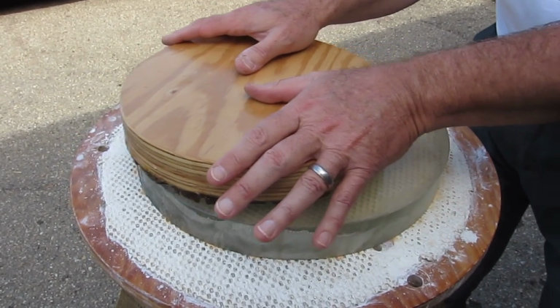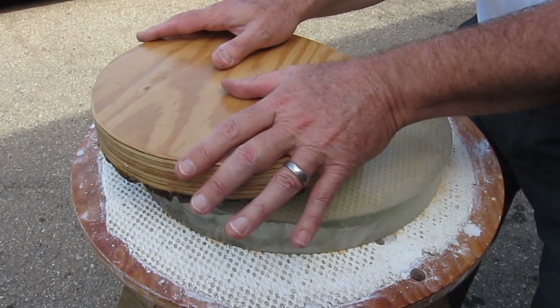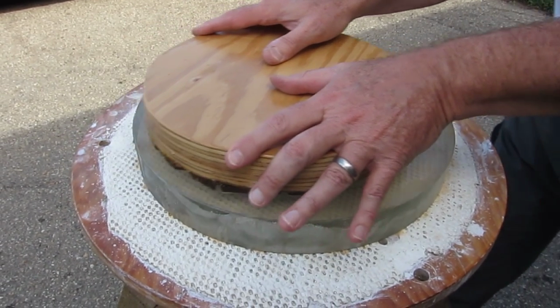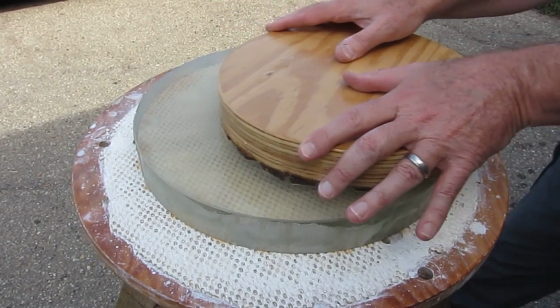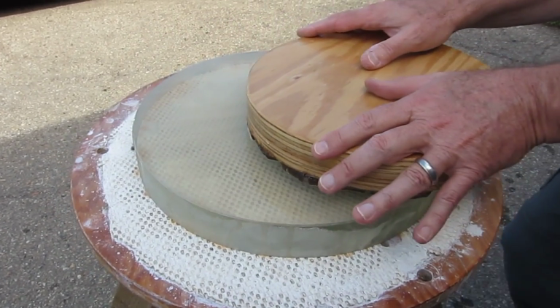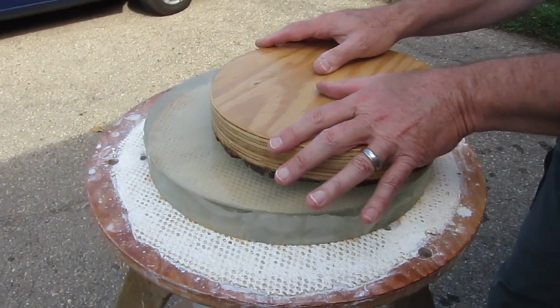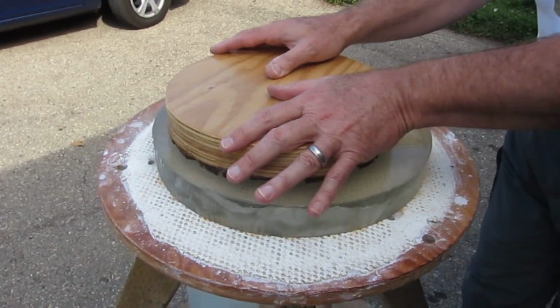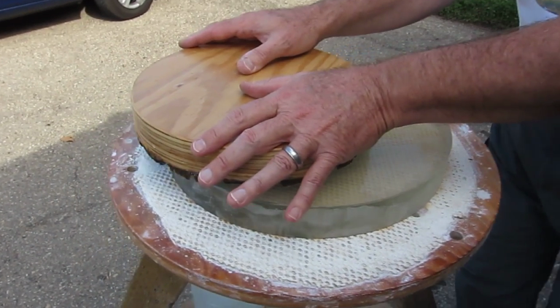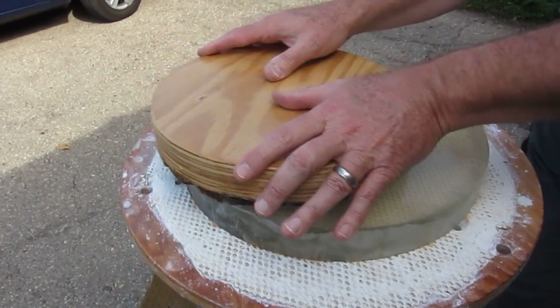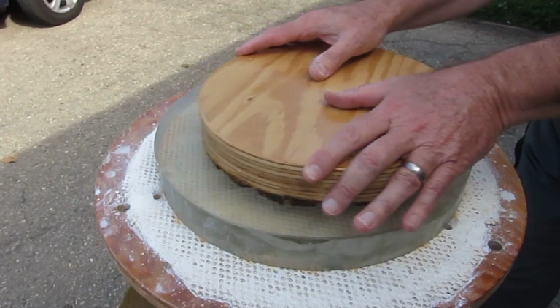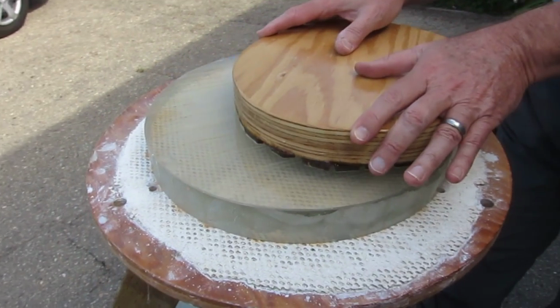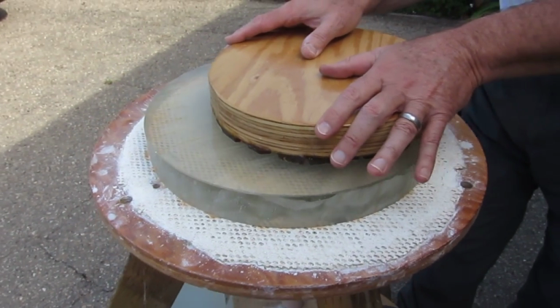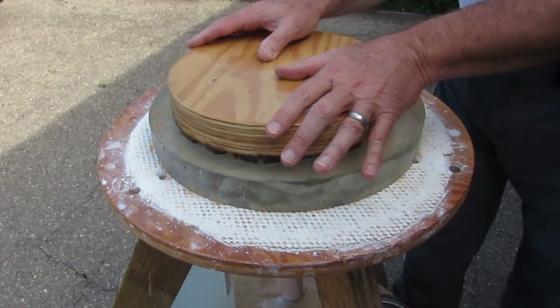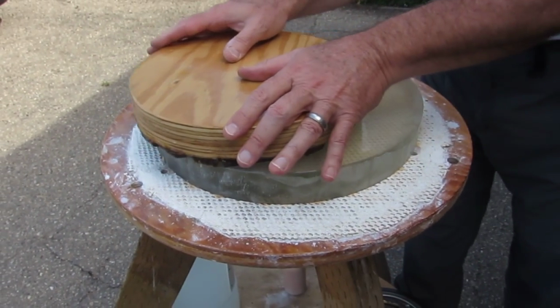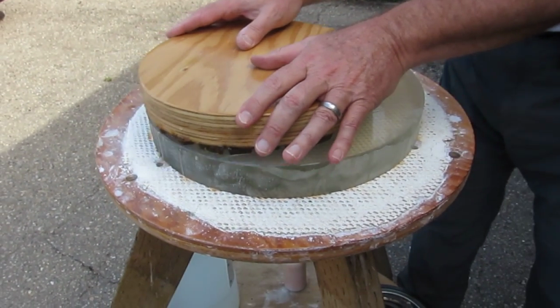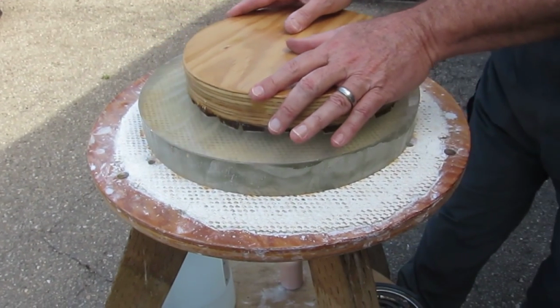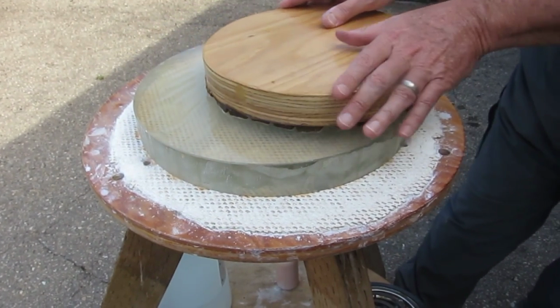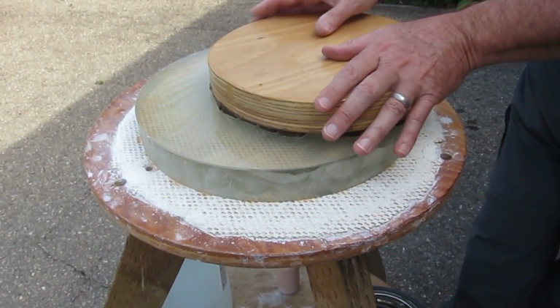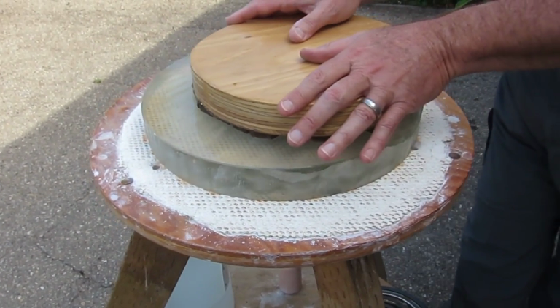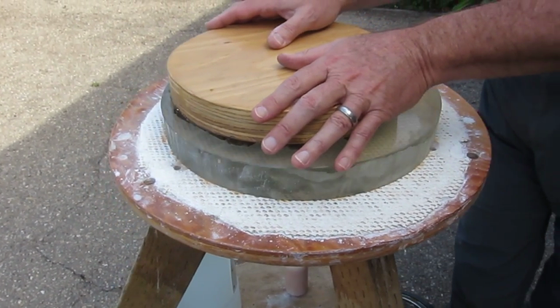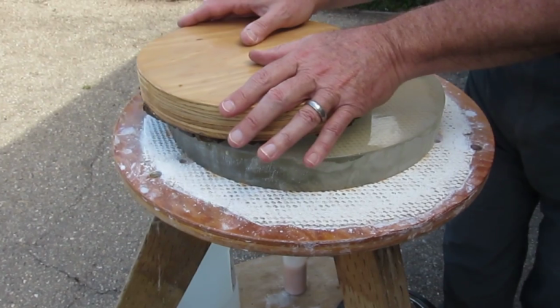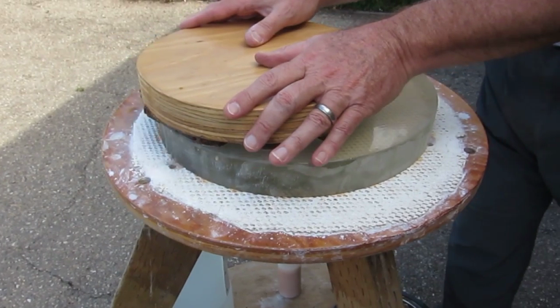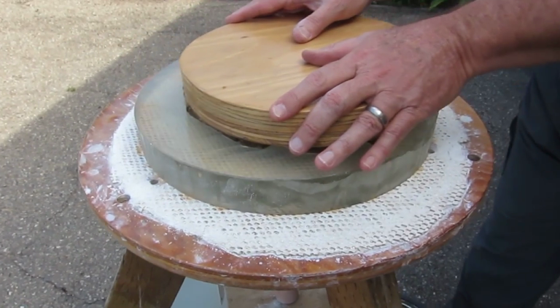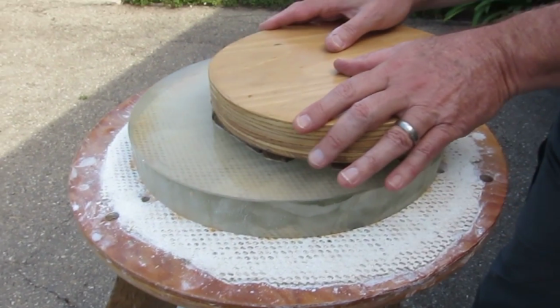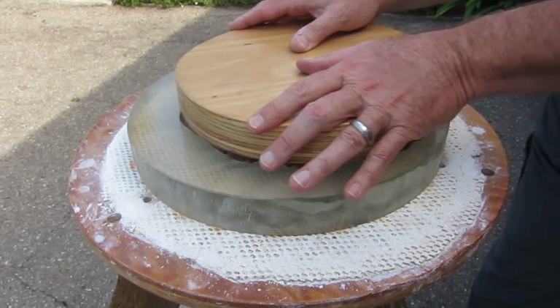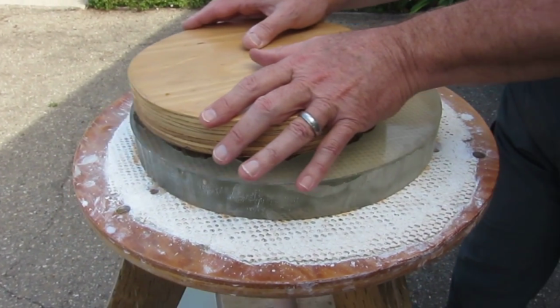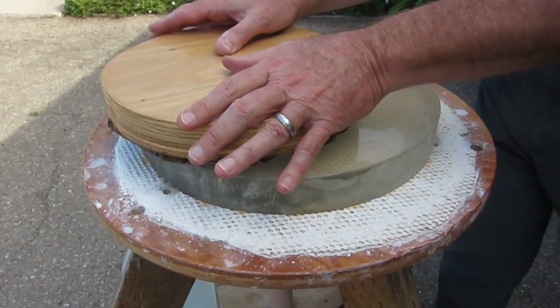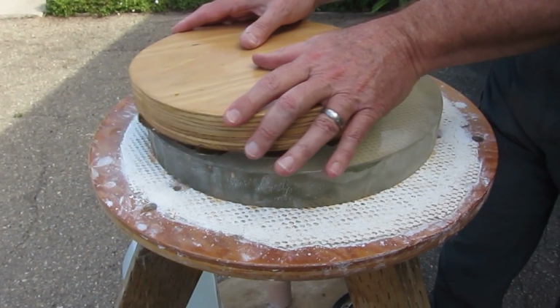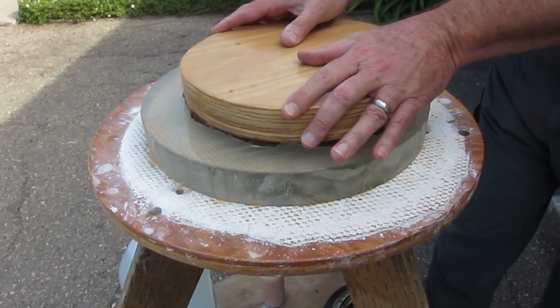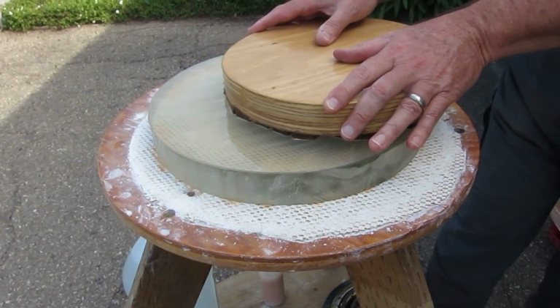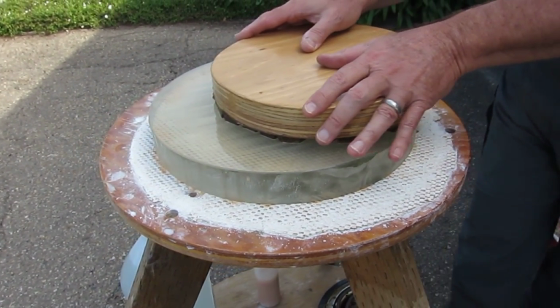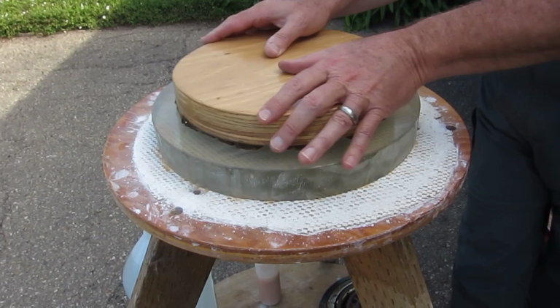Don't forget to turn it occasionally — you just walk around the barrel. The way I do it is I turn the opposite way that I walk, so I go clockwise and counter-clockwise, just like you've probably been fine grinding.